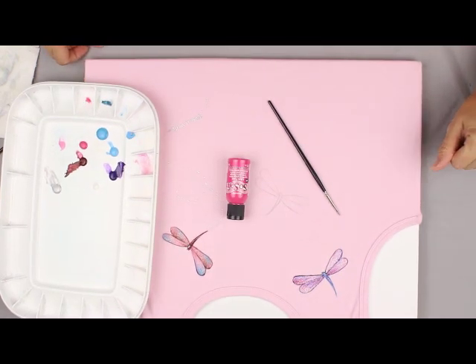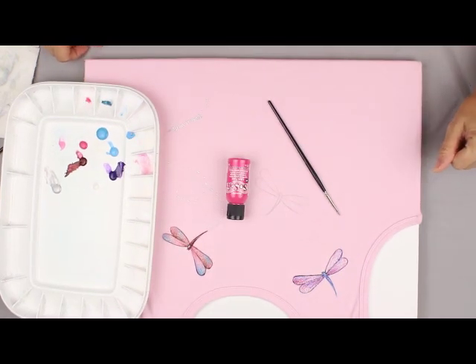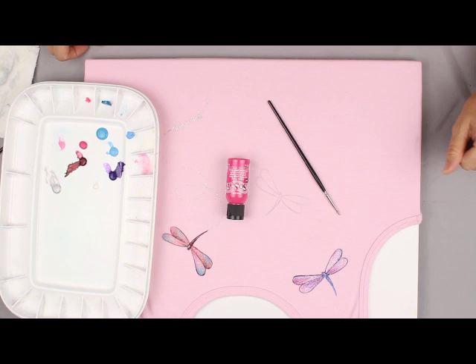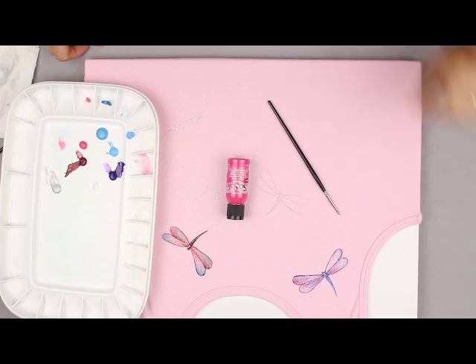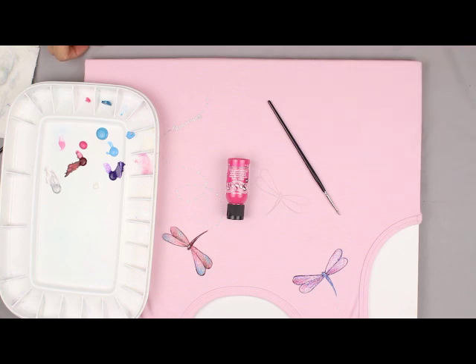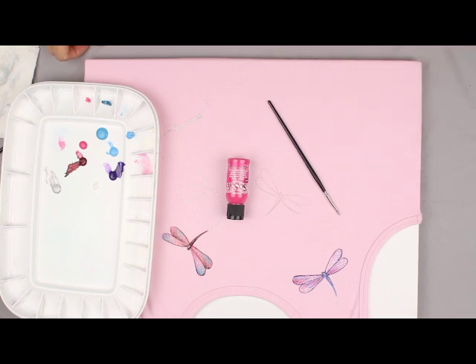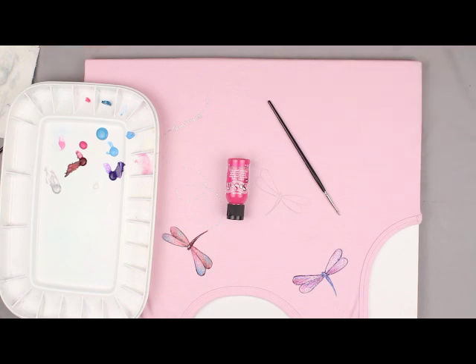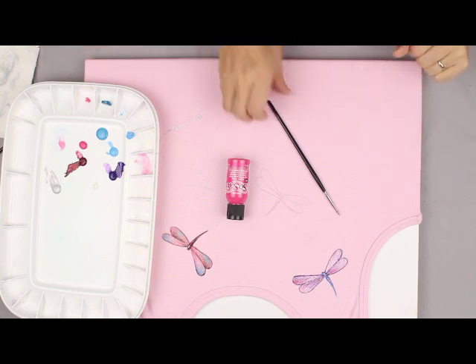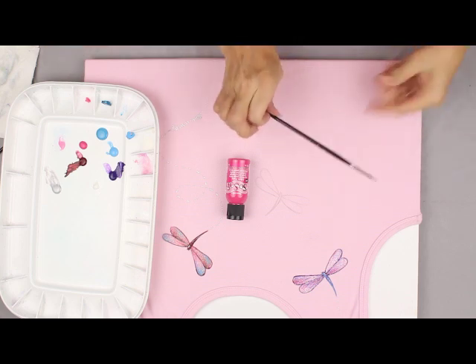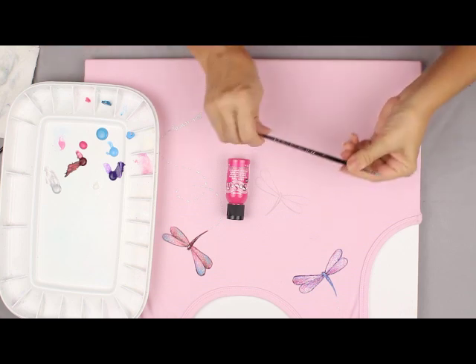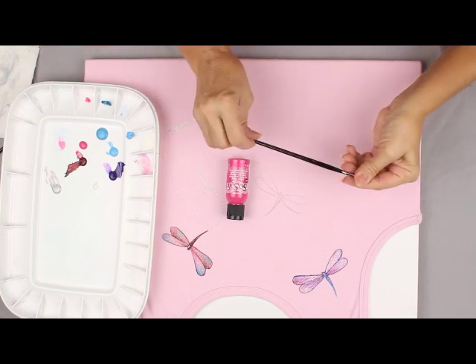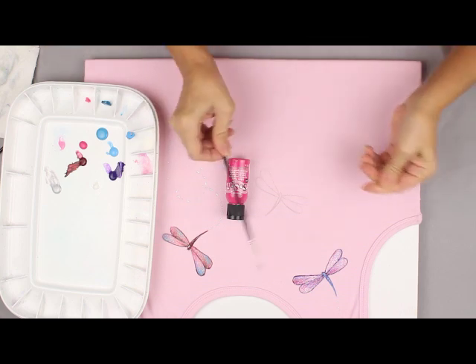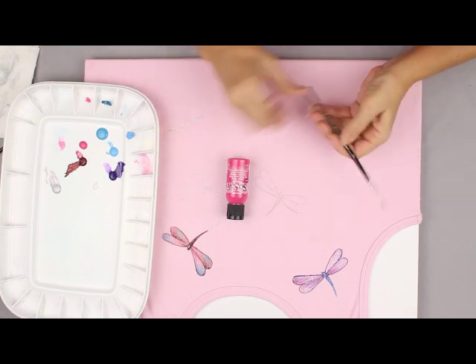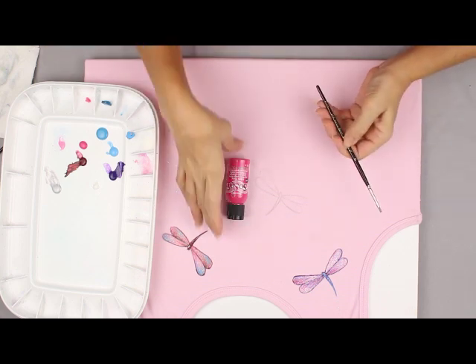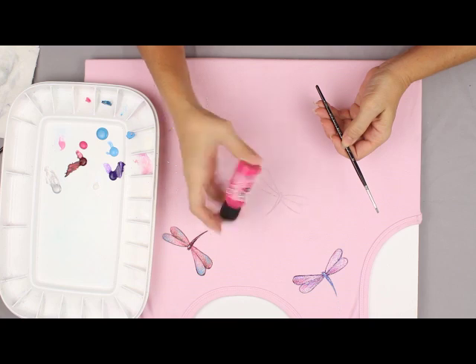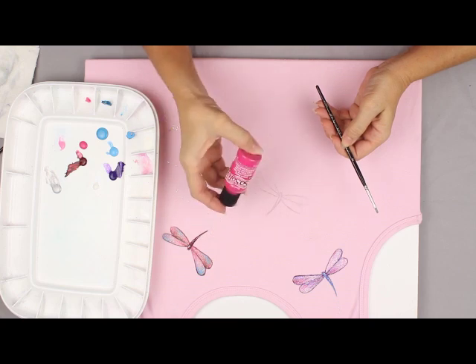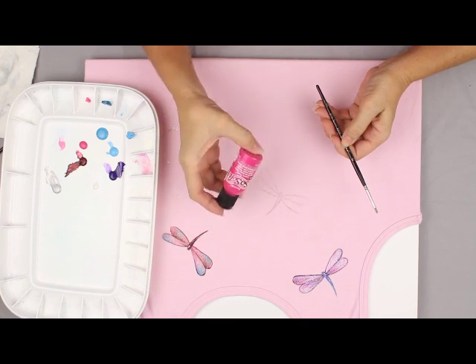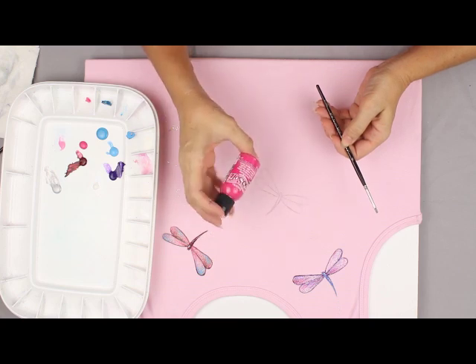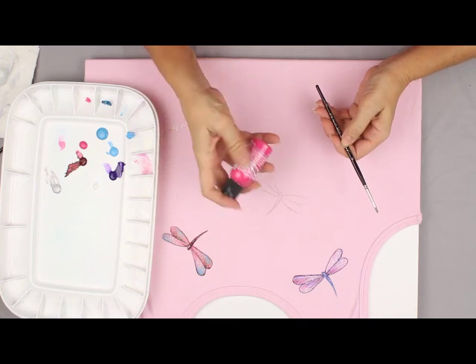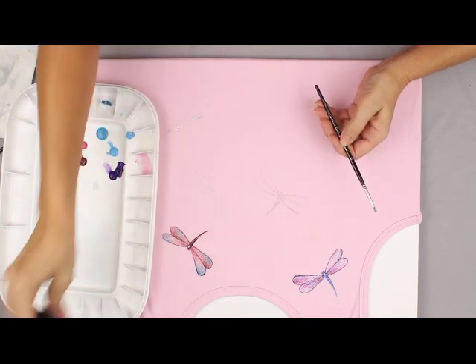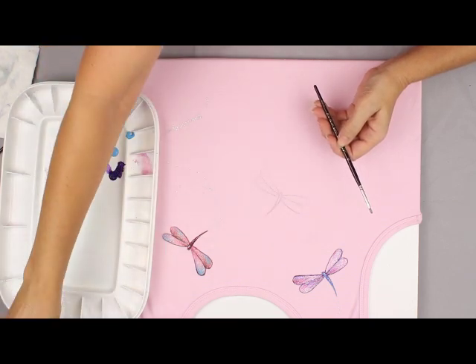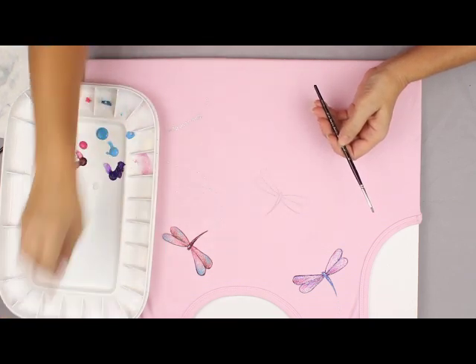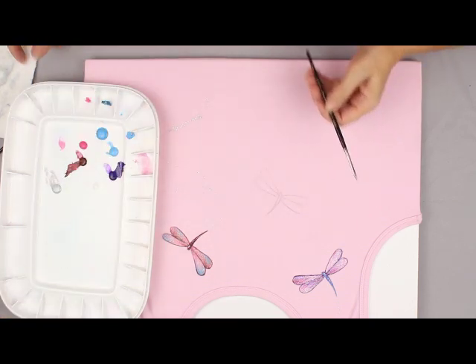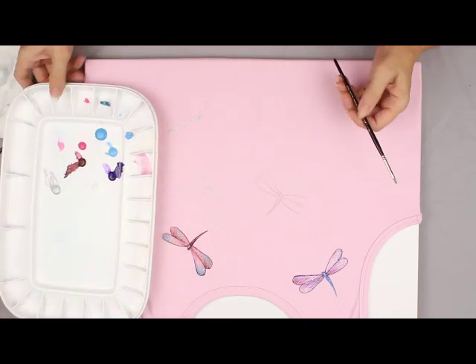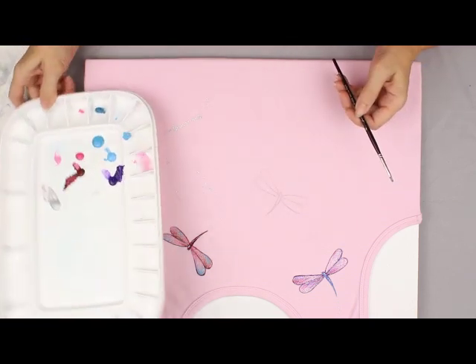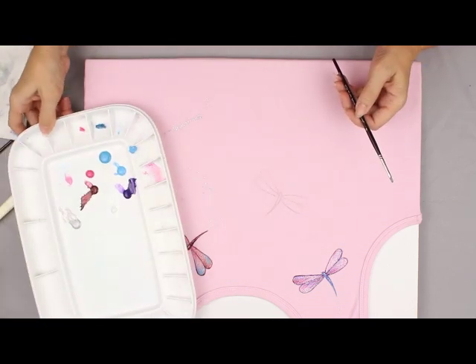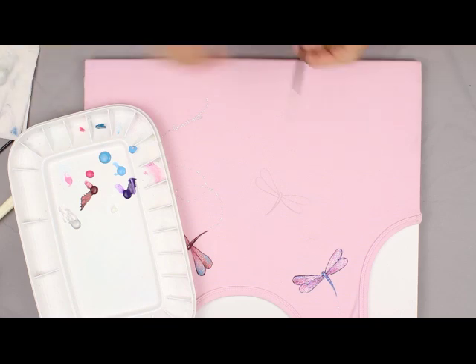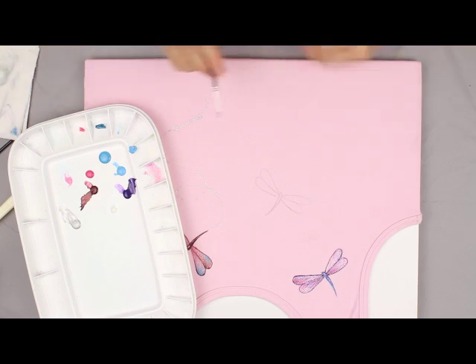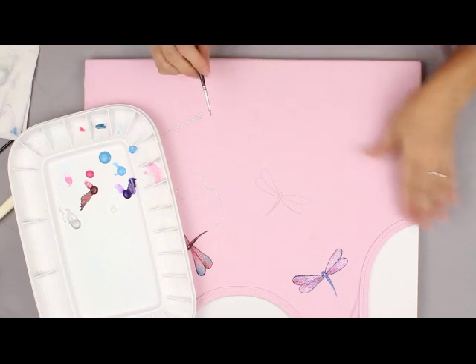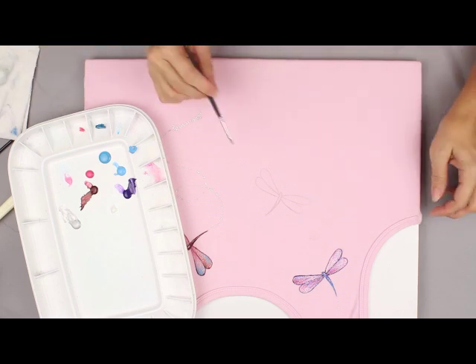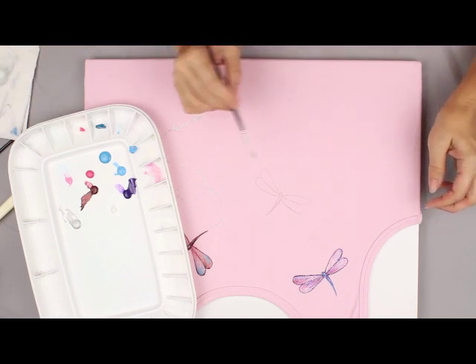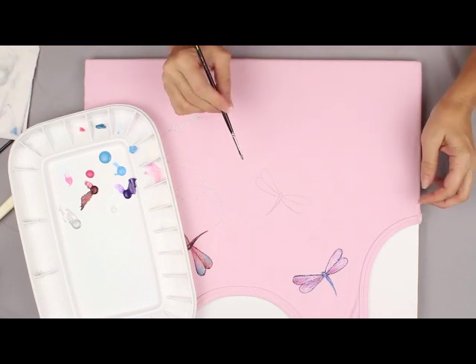I thought I would show you a quick fun way to do it. You need a soft white nylon brush, Decorative Art Sew Soft Fabric Acrylics in your choice of colors, and a dragonfly.